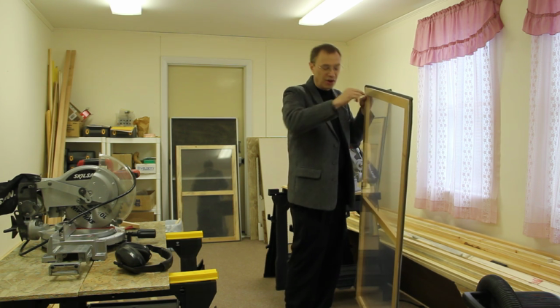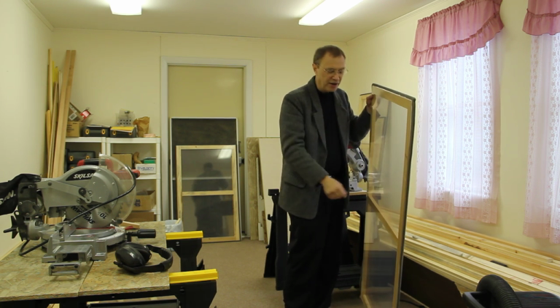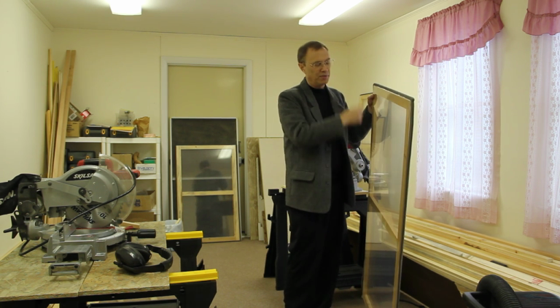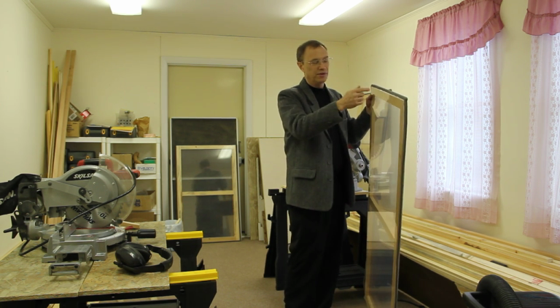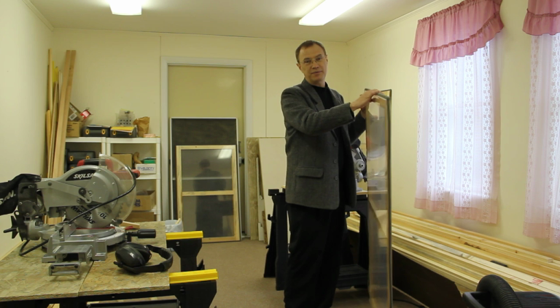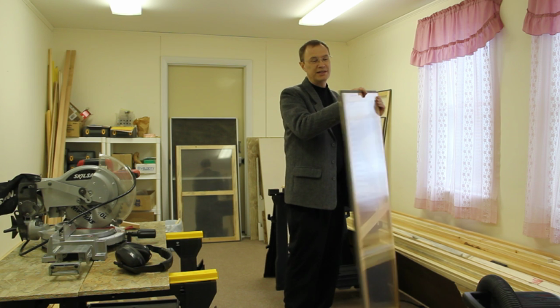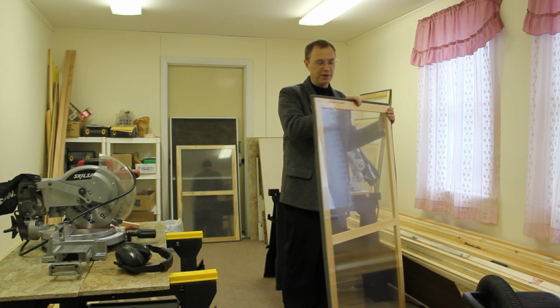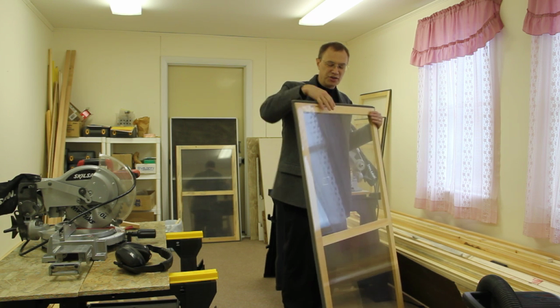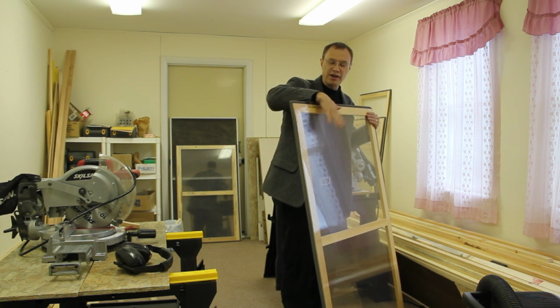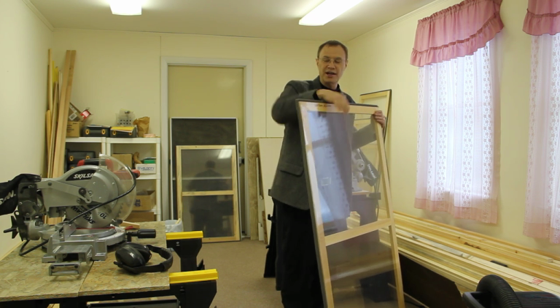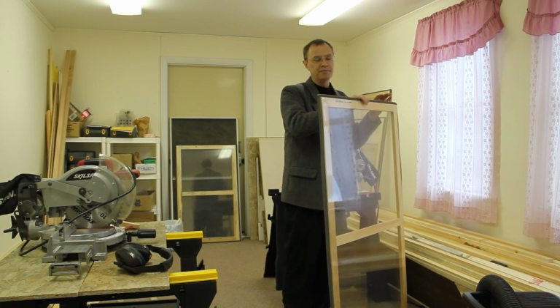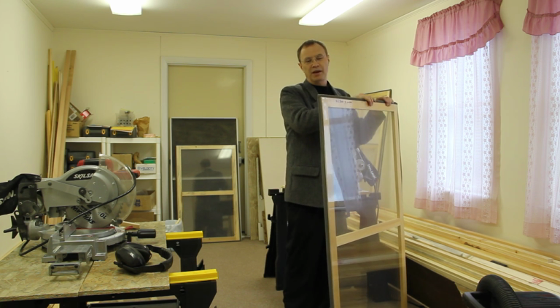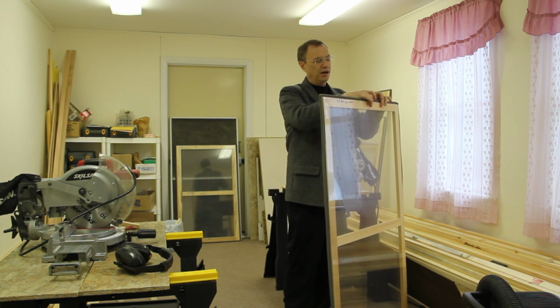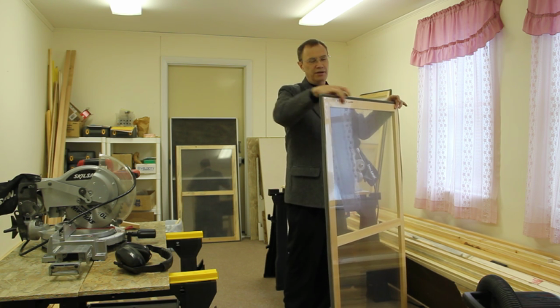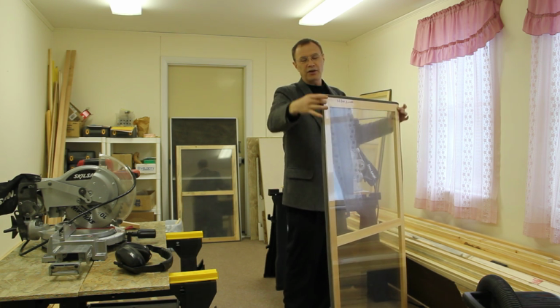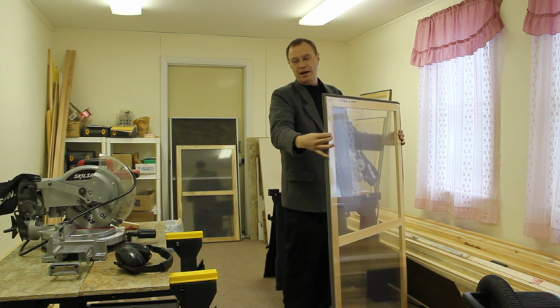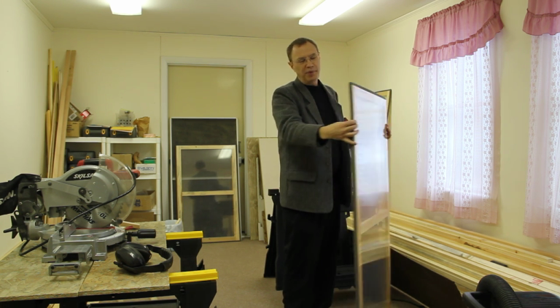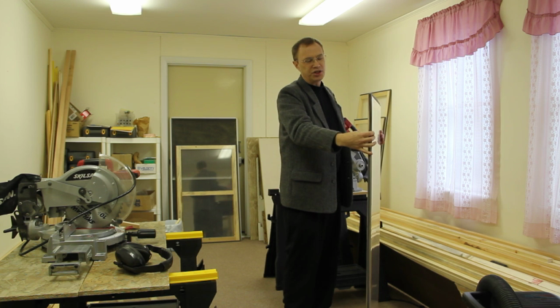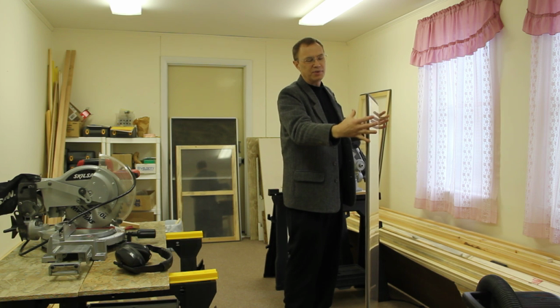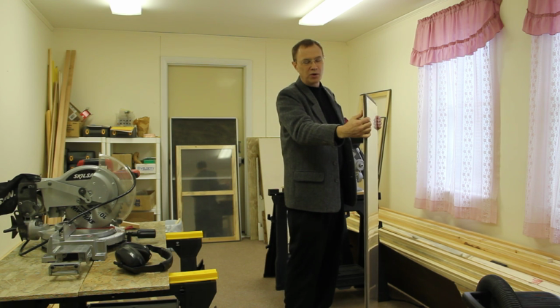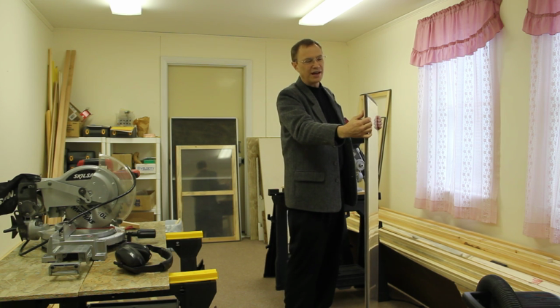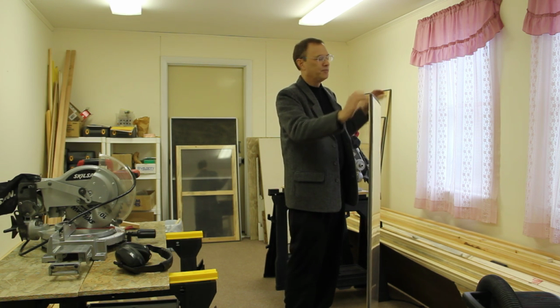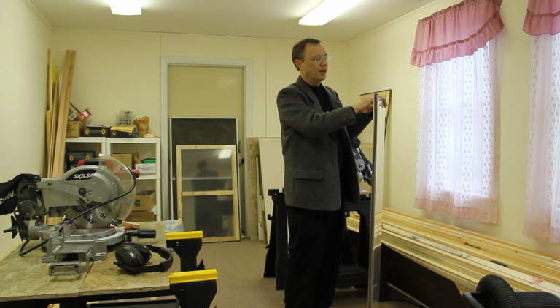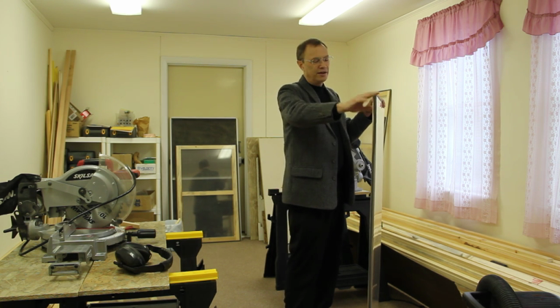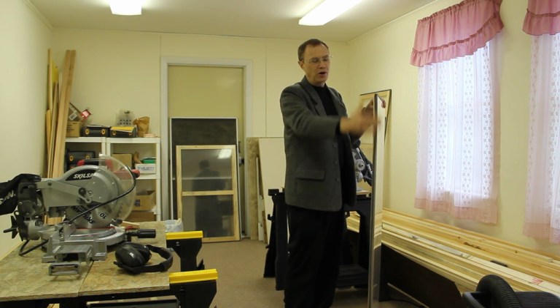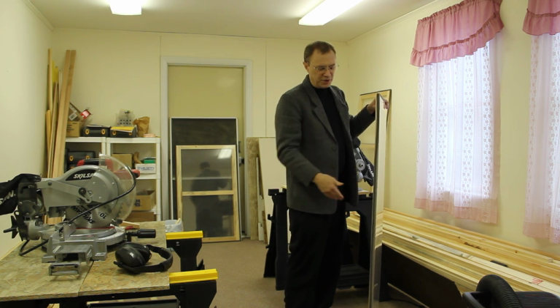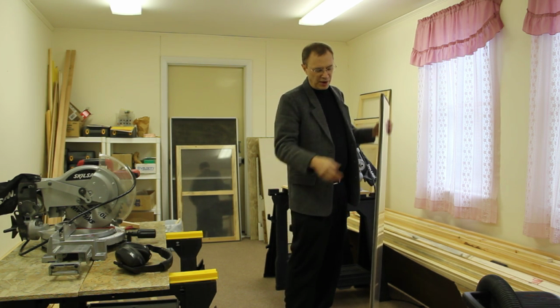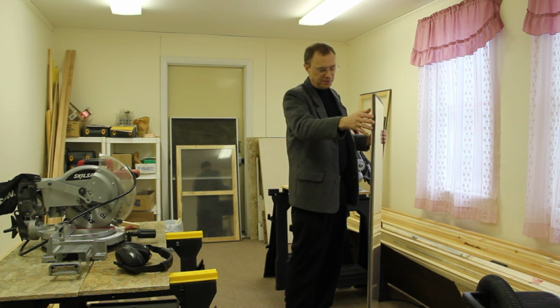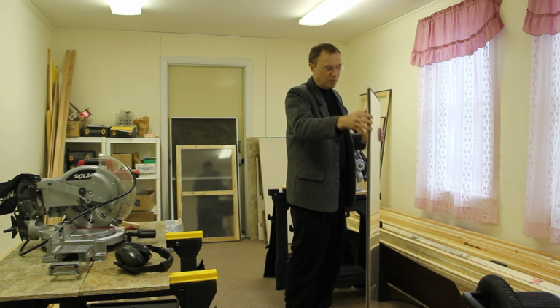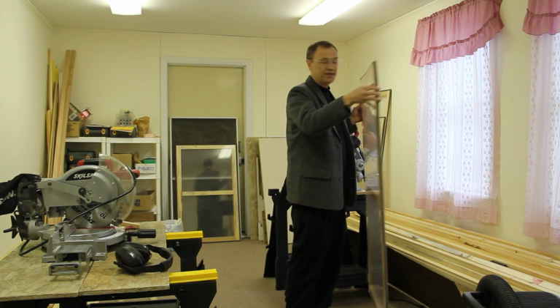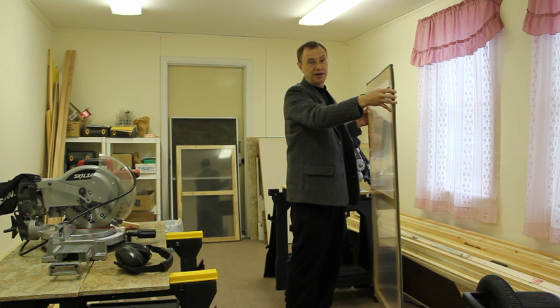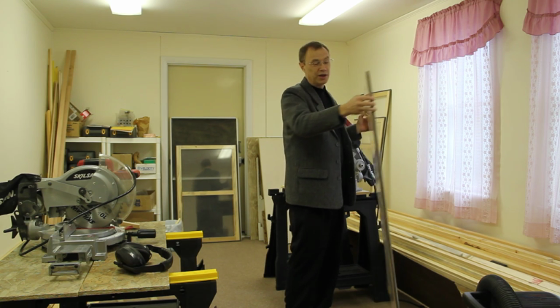Another layer of double stick tape to secure the other side, a layer of packaging tape to help hold it together, and then foam to go around. Press fit into the windows.